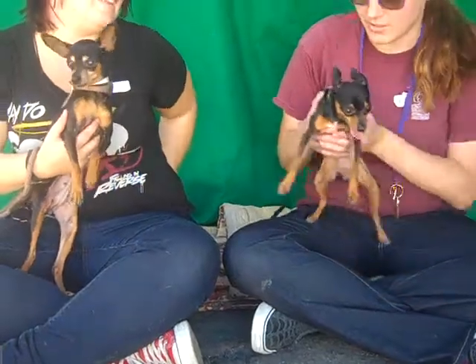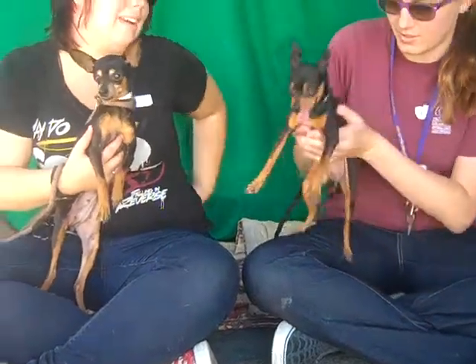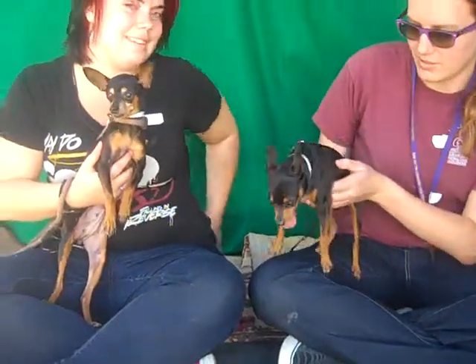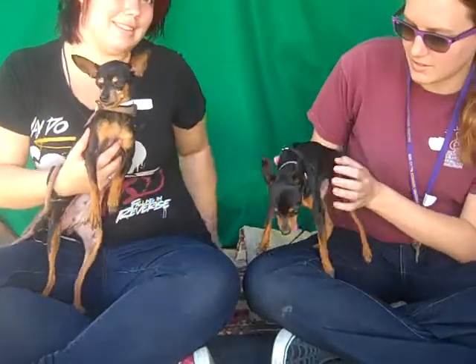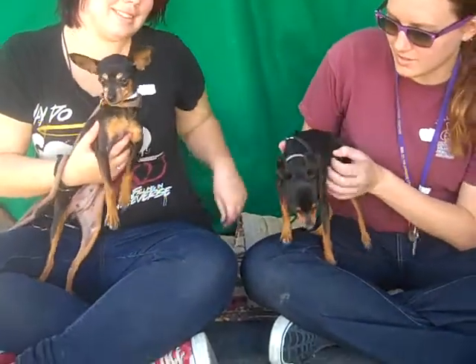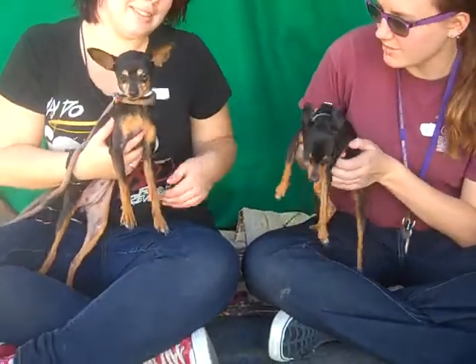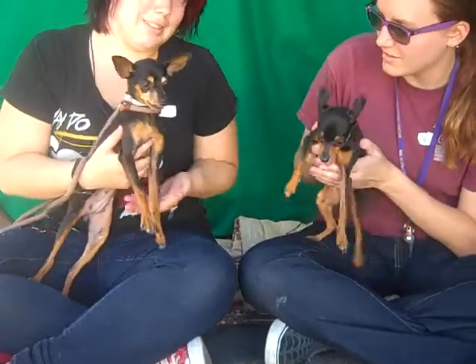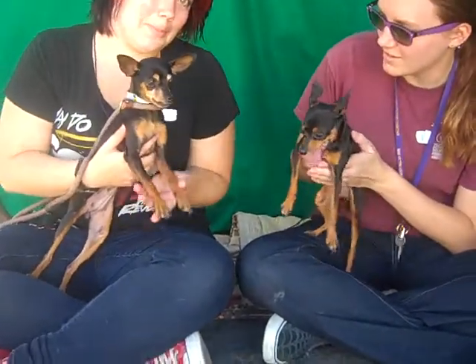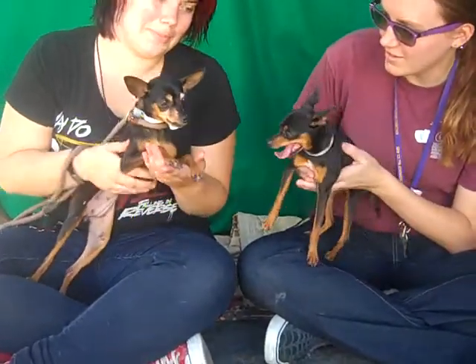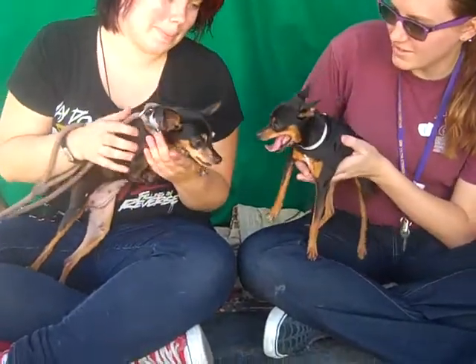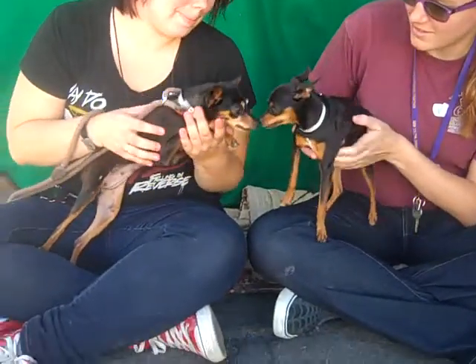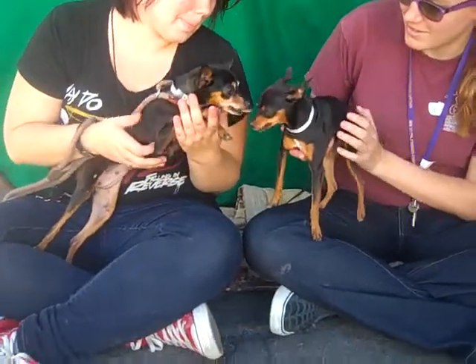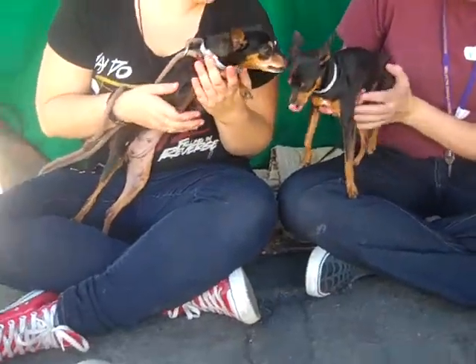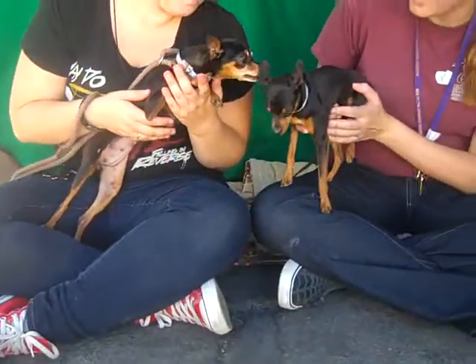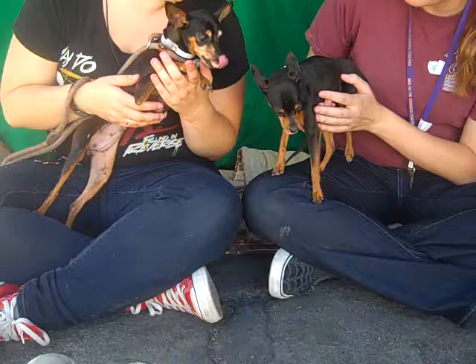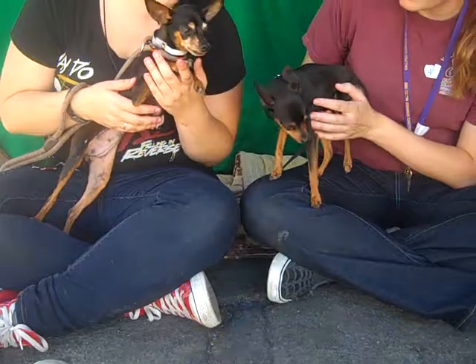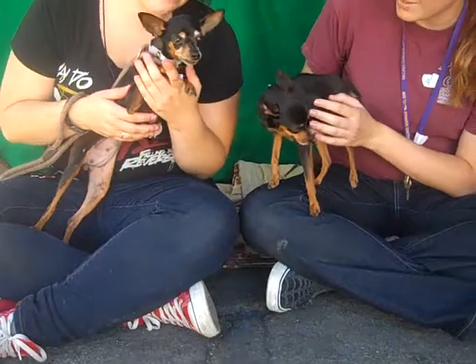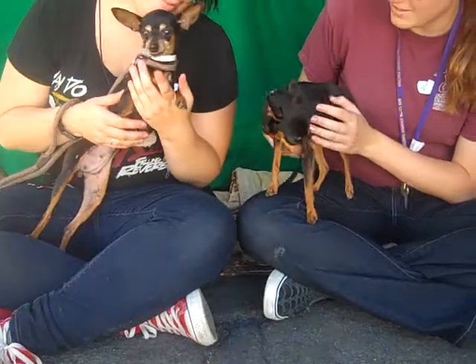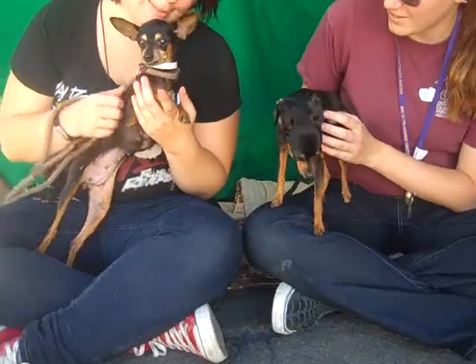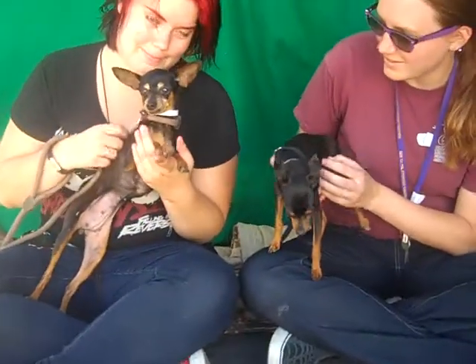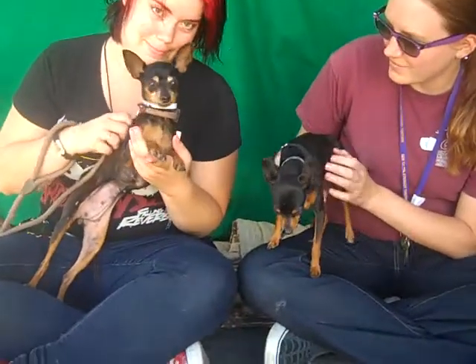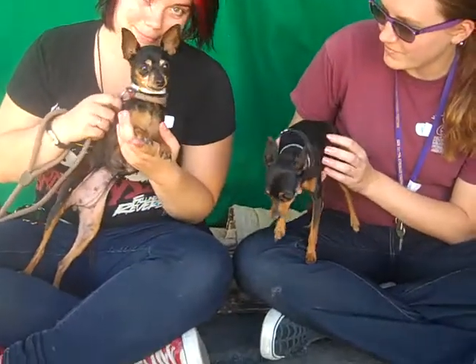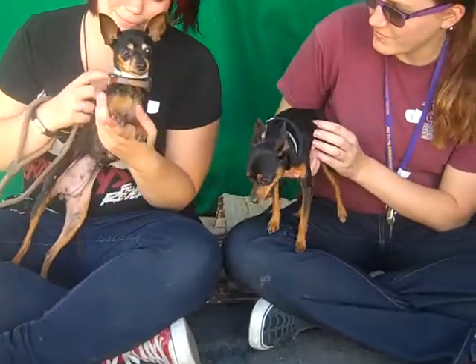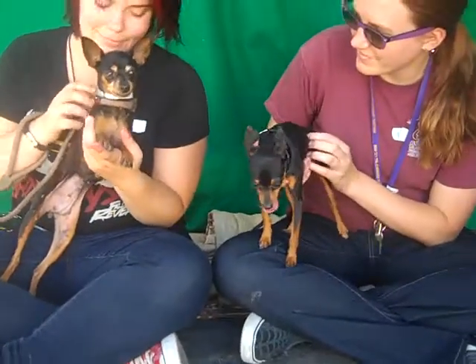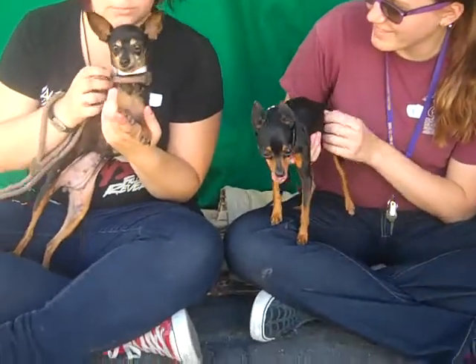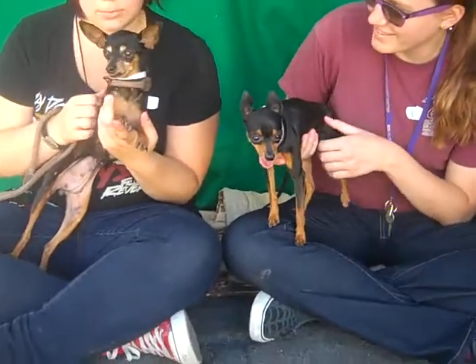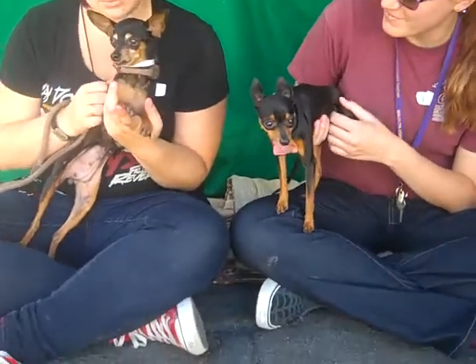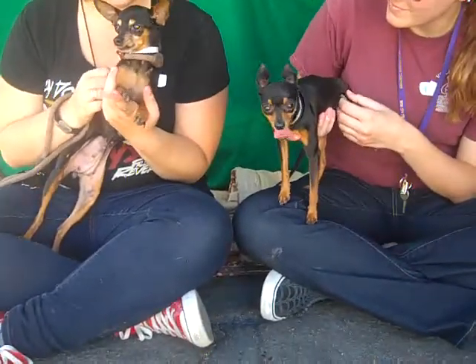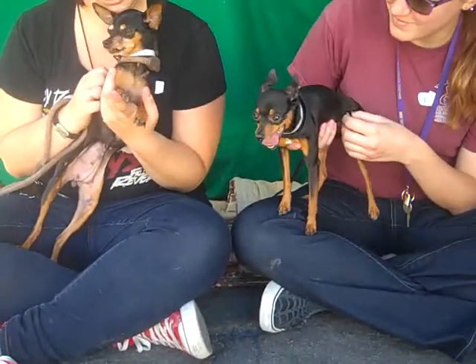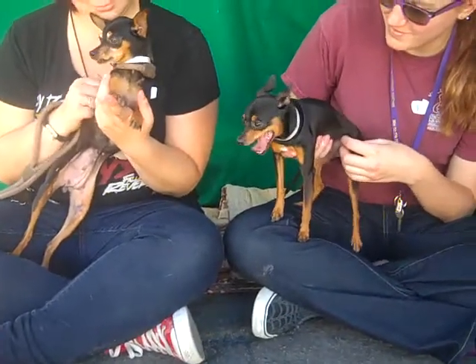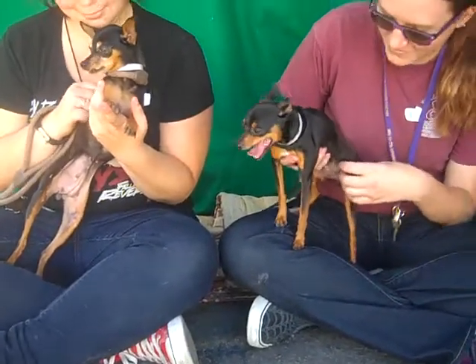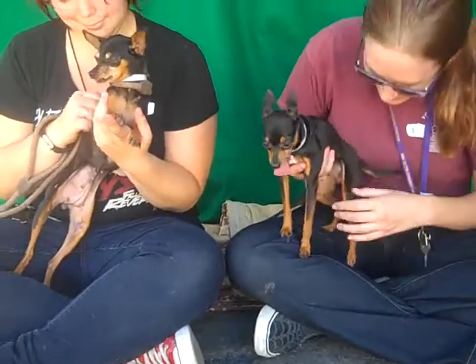They say good things come in small packages, and that is certainly the case with Bonnie and Jane — two tiny little ladies here at the Baldwin Park Shelter.